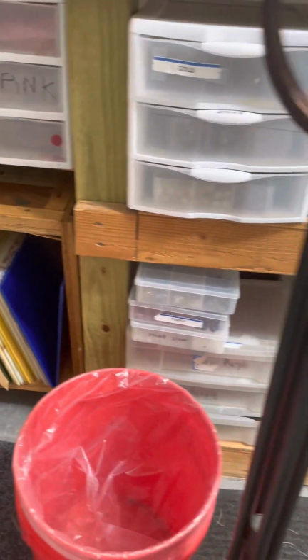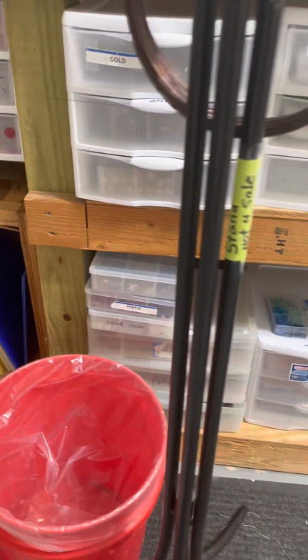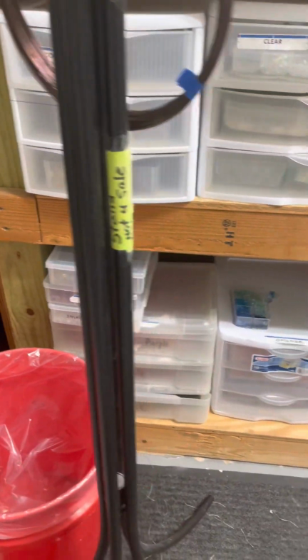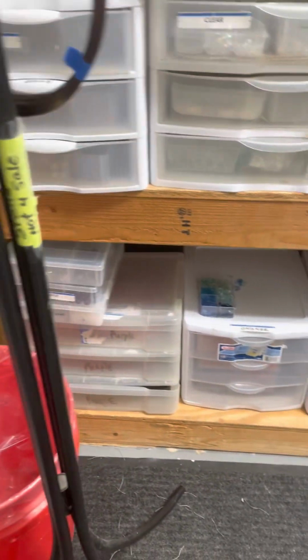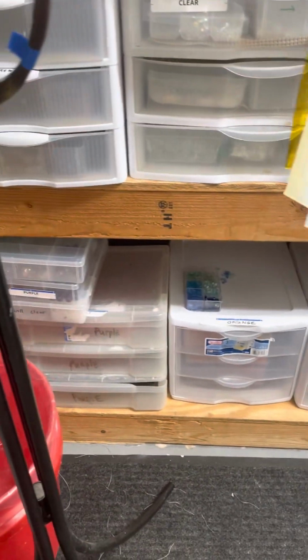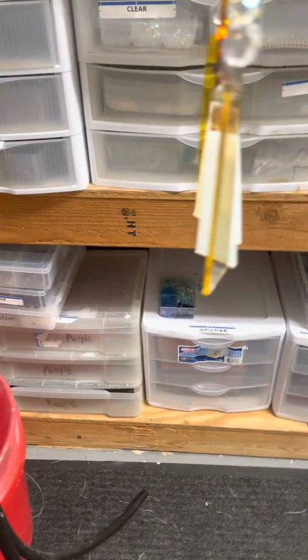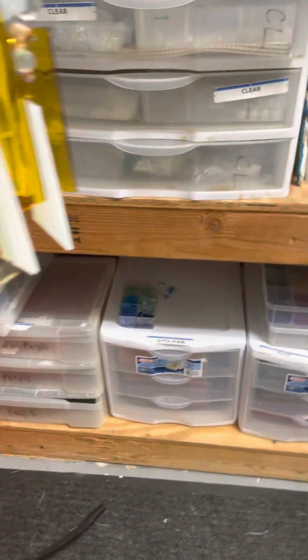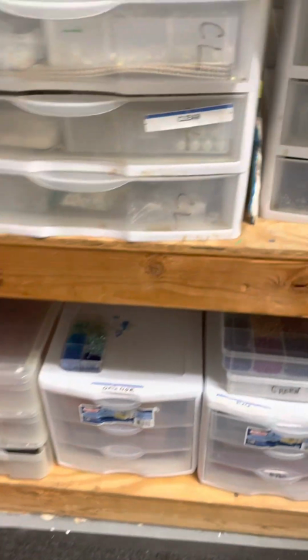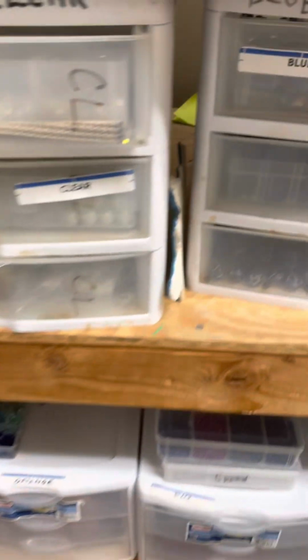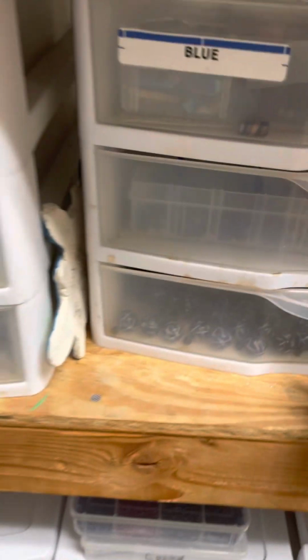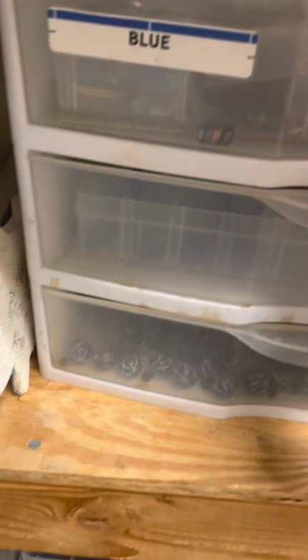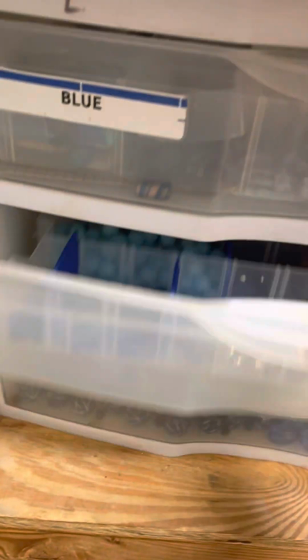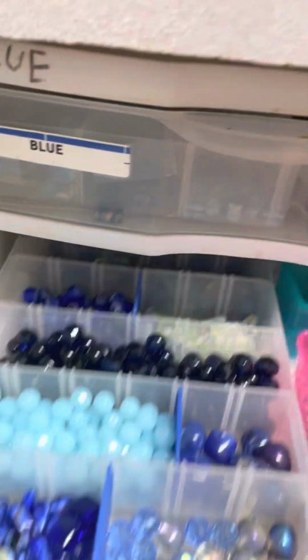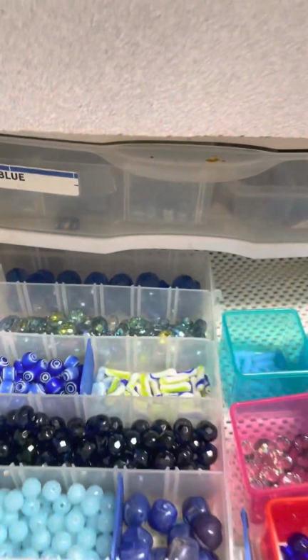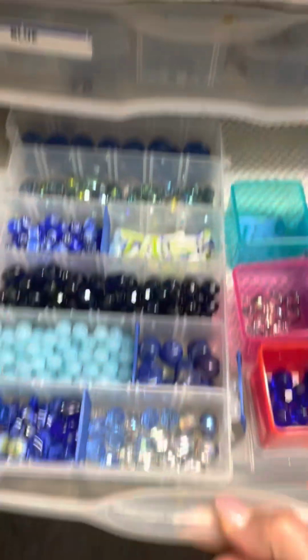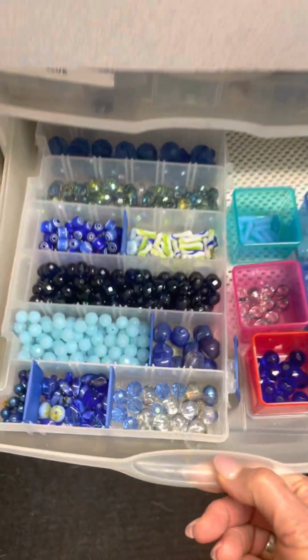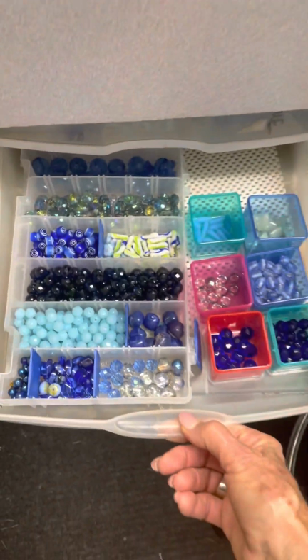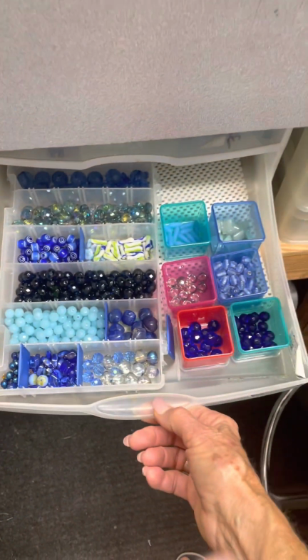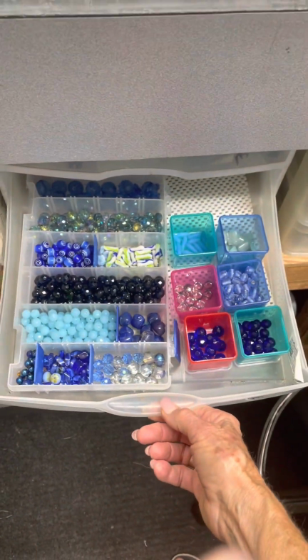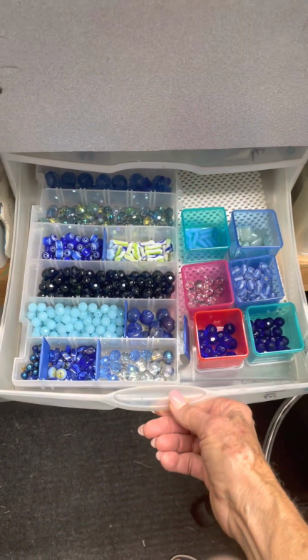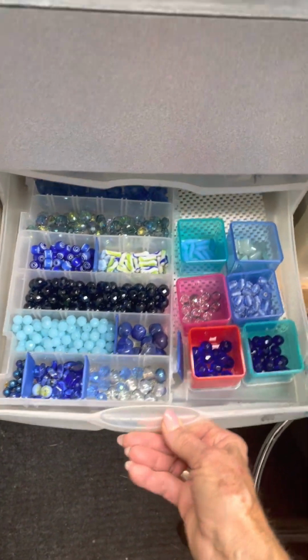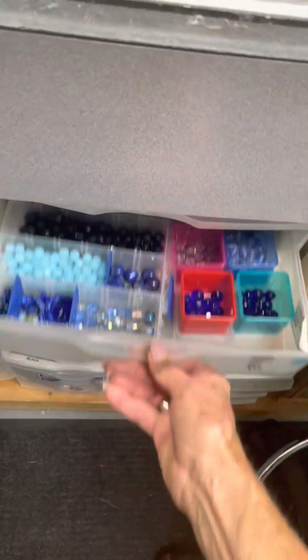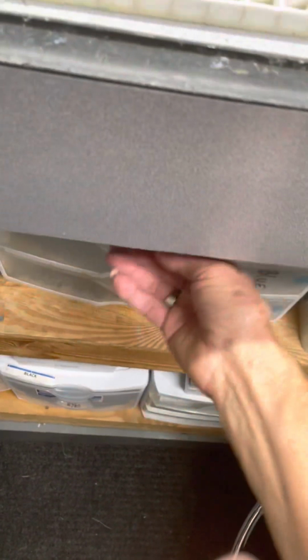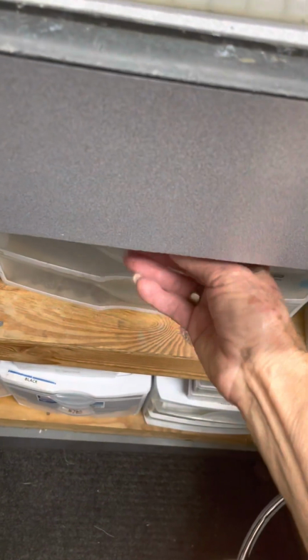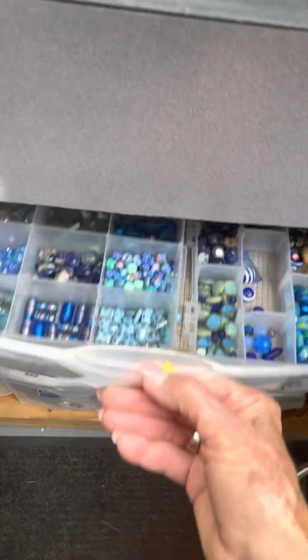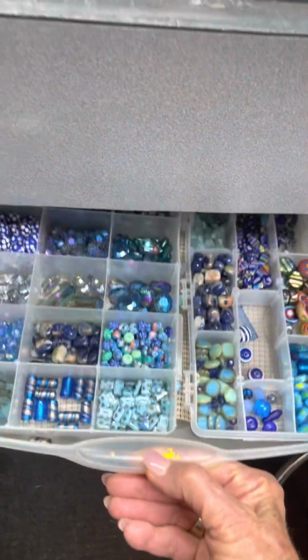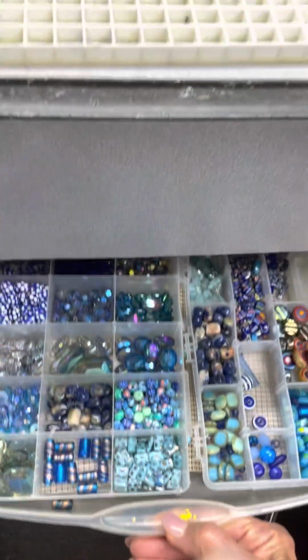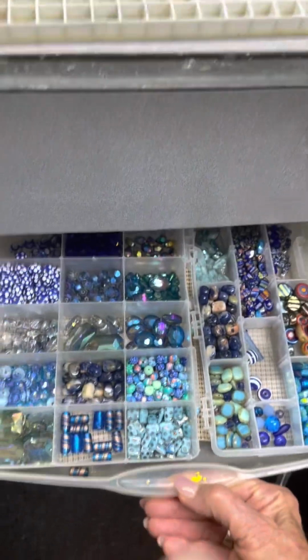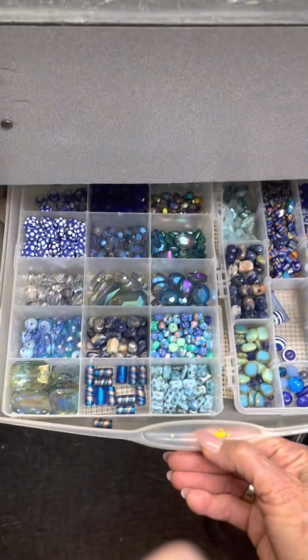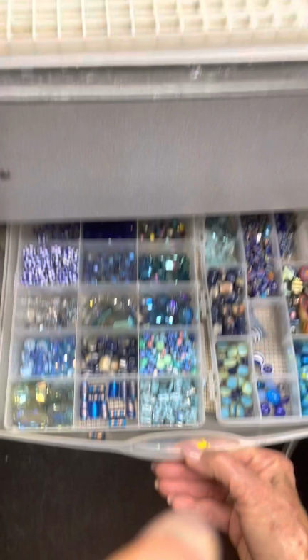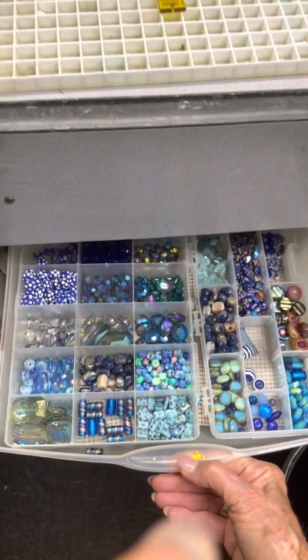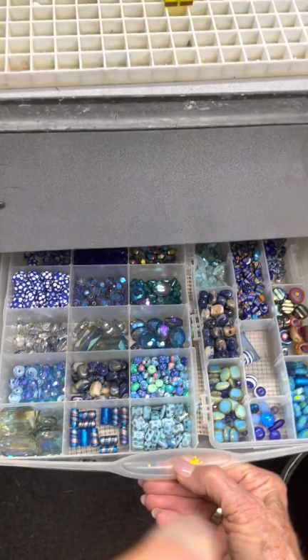In these drawers are beads — tons of beads in different colors, all kinds of sparkly stuff that go on my chimes.